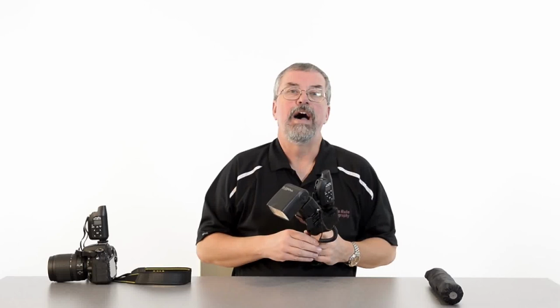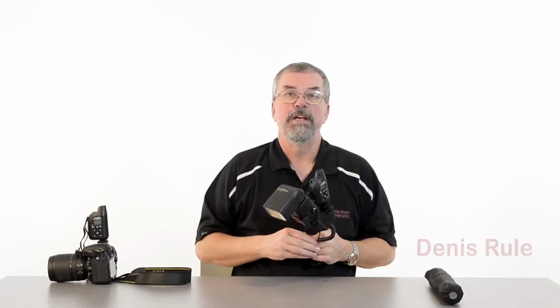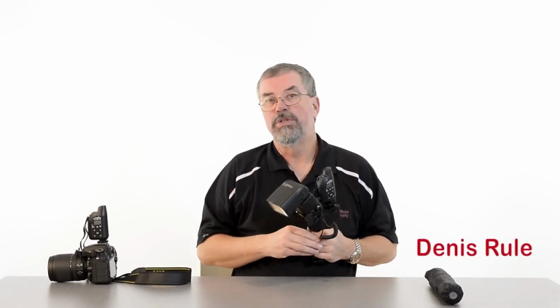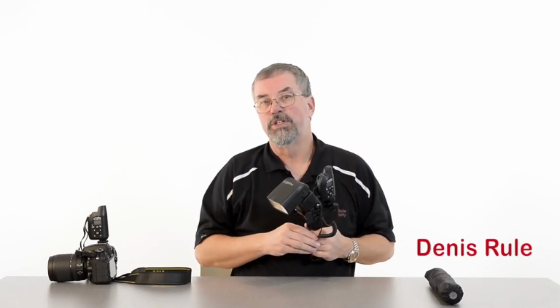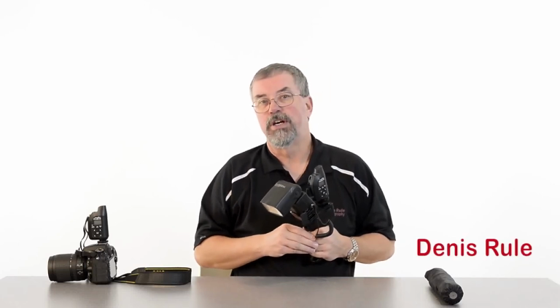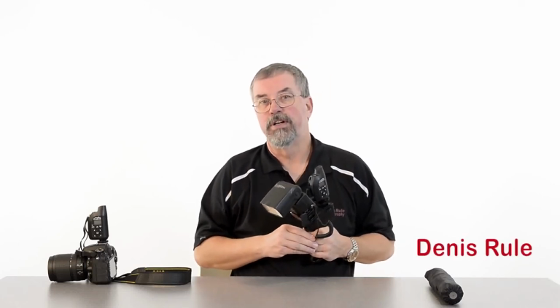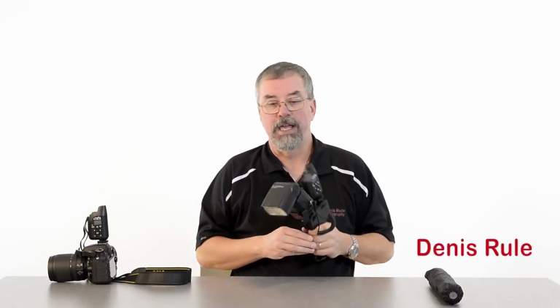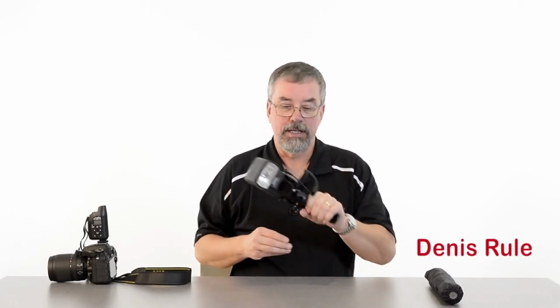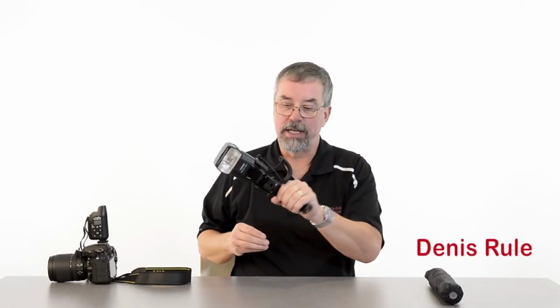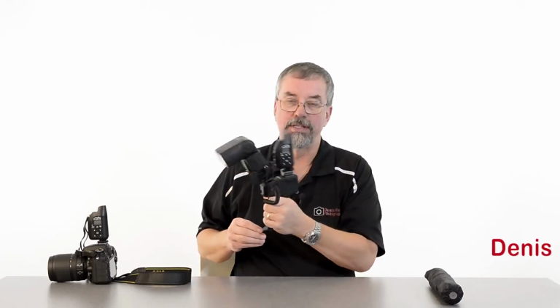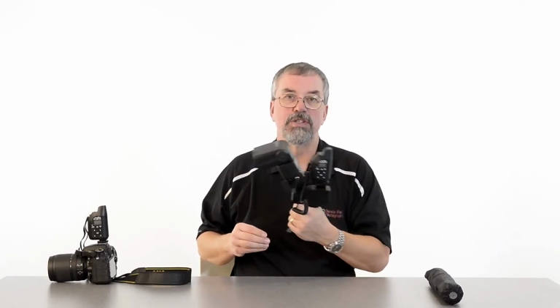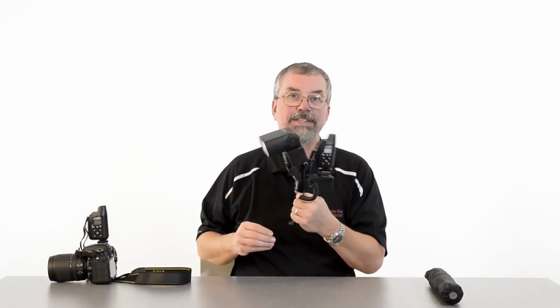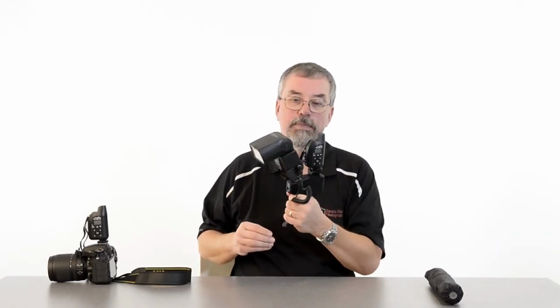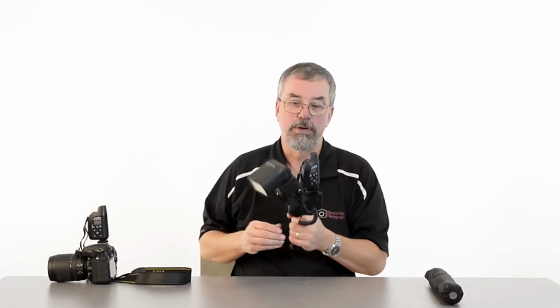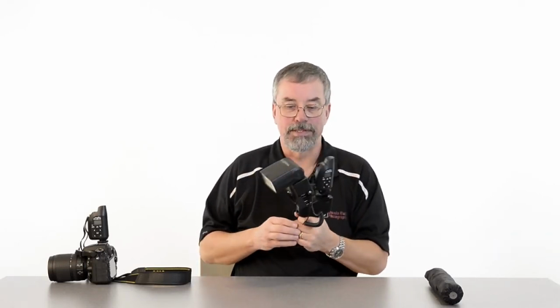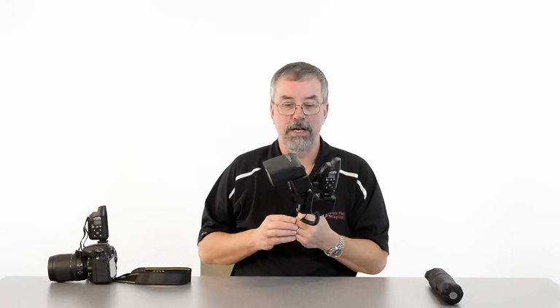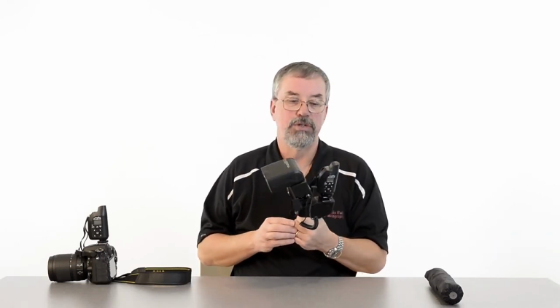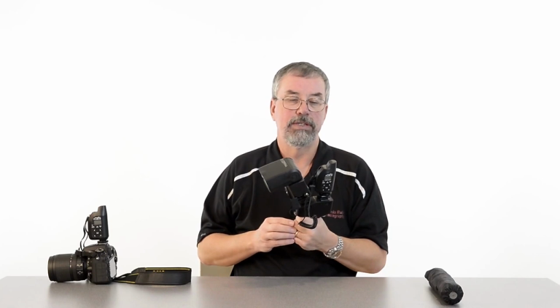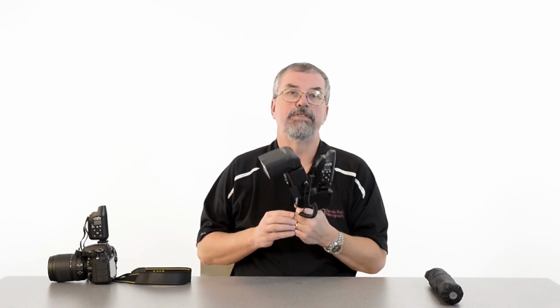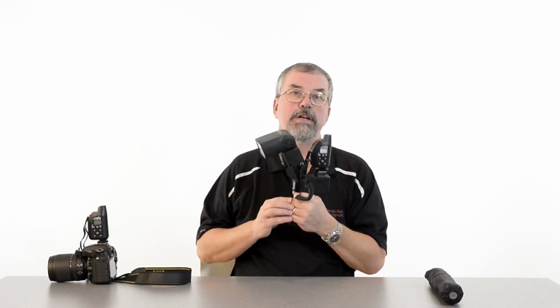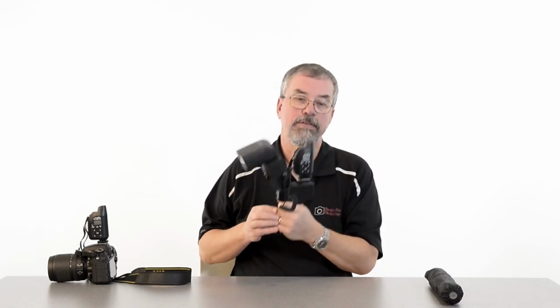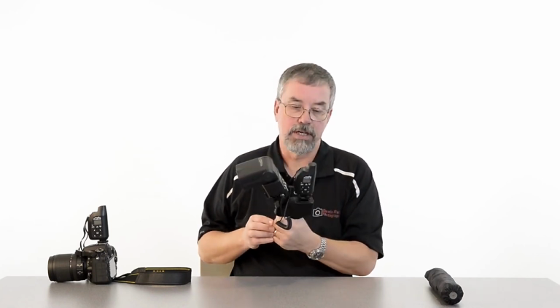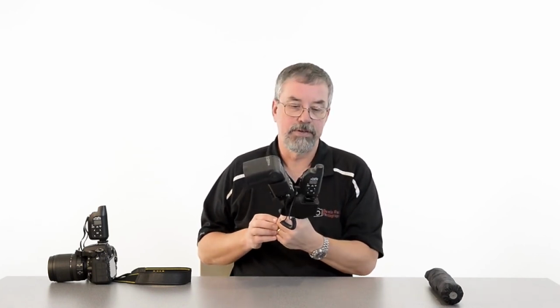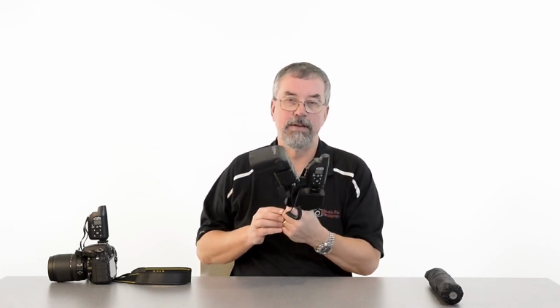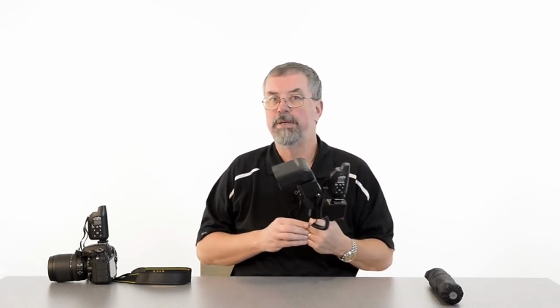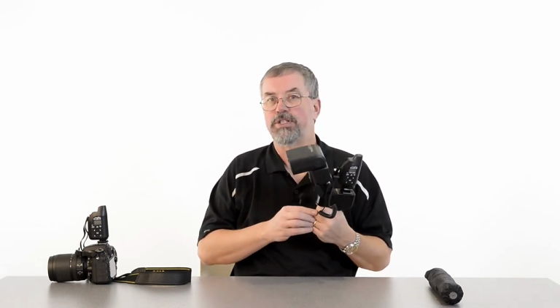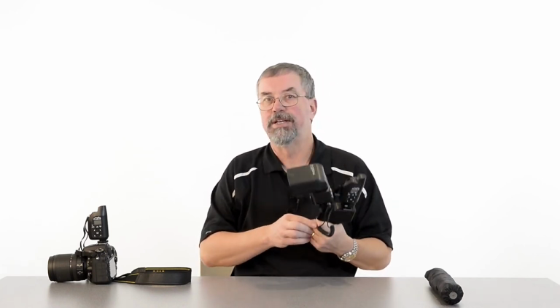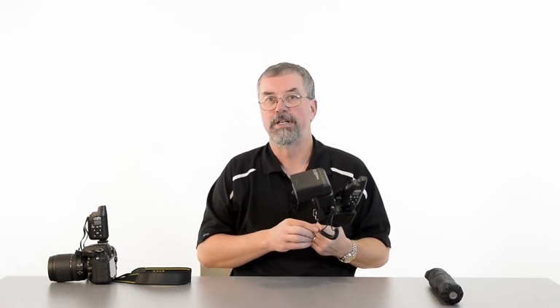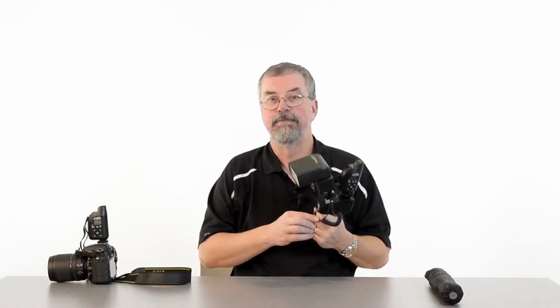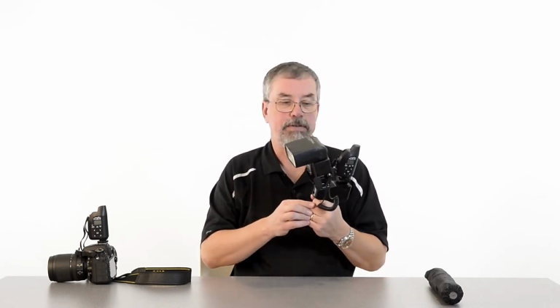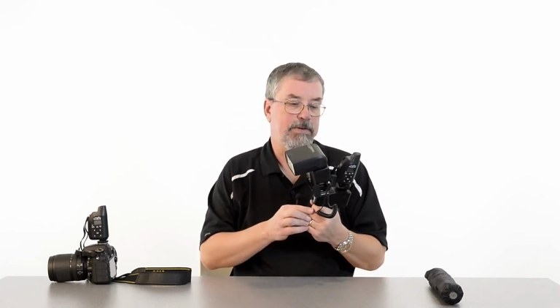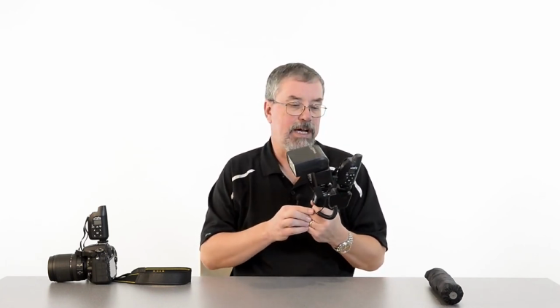Hi, I'm Dennis Ruhl, commercial photographer in Ottawa, Canada. Check it out. This is the Westcott ProGrip. It's the hottest tool out there for event photographers and for people just getting started in off-camera flash.